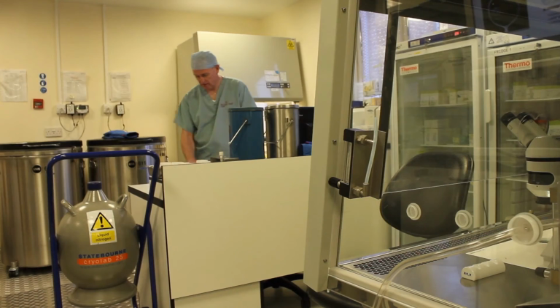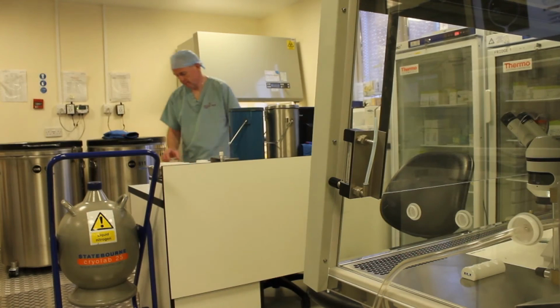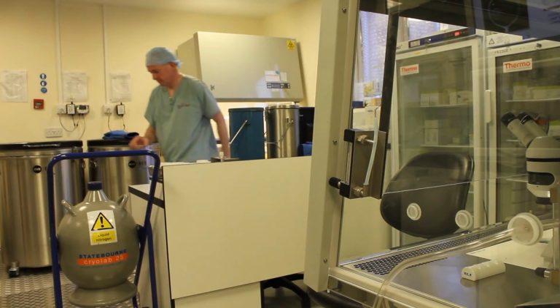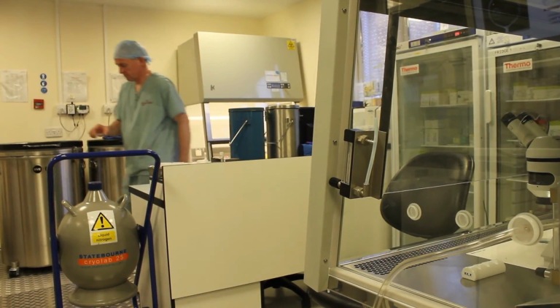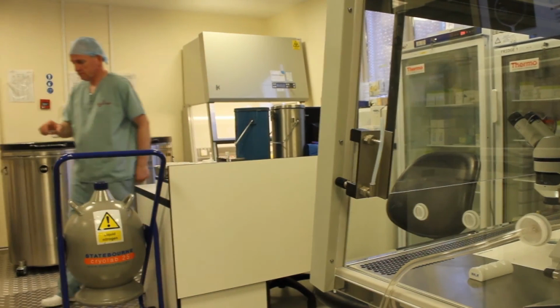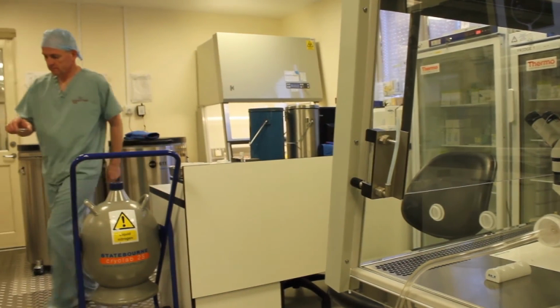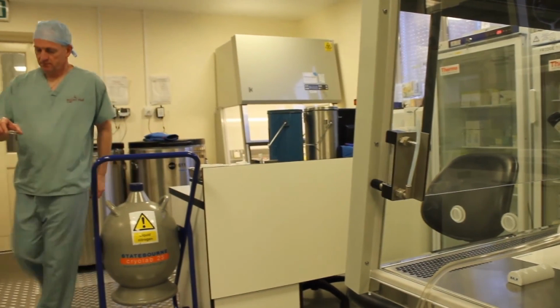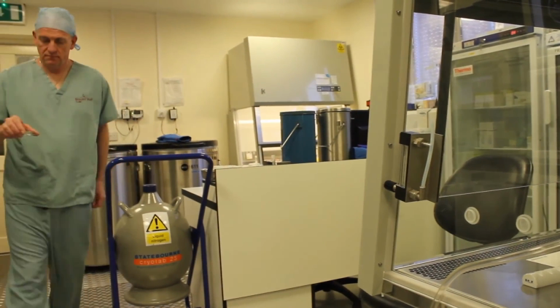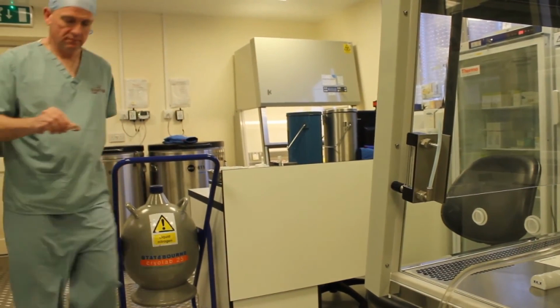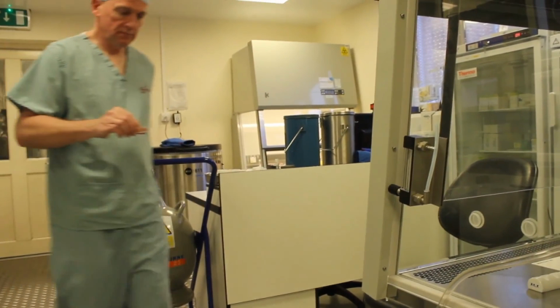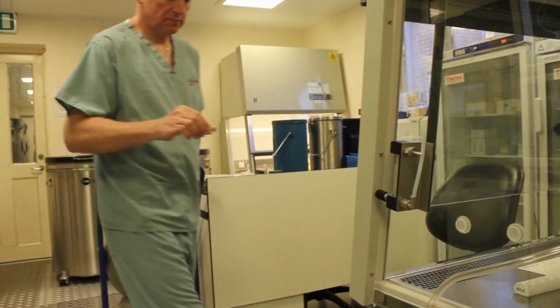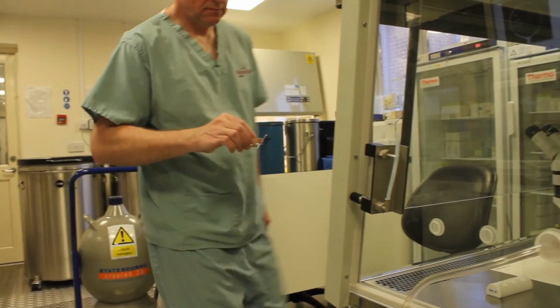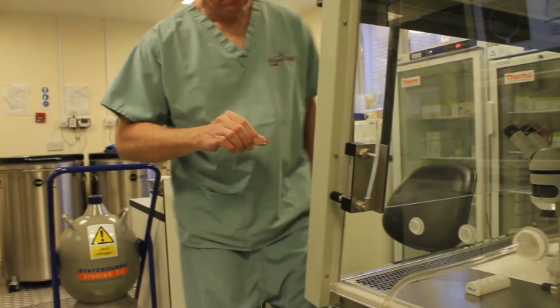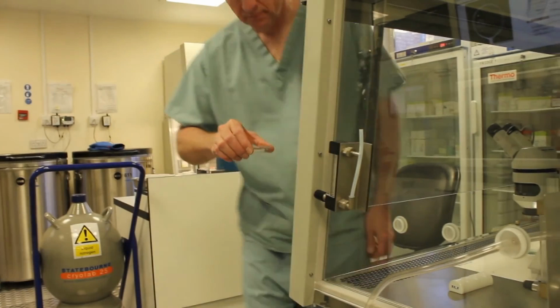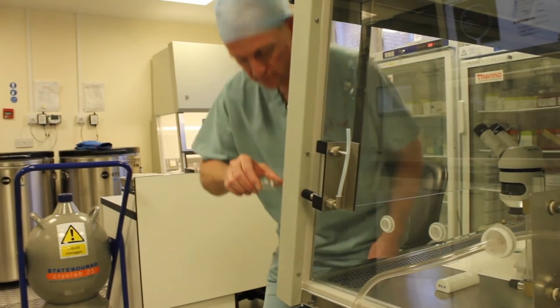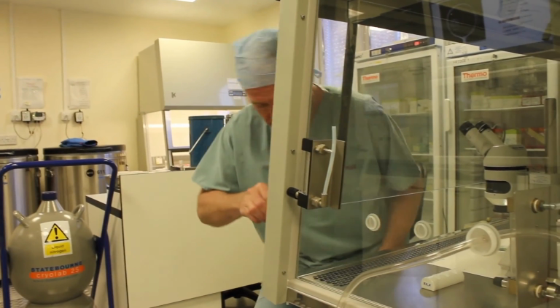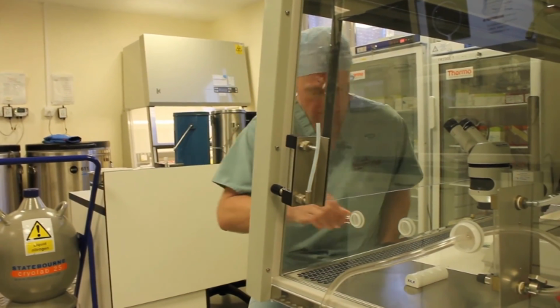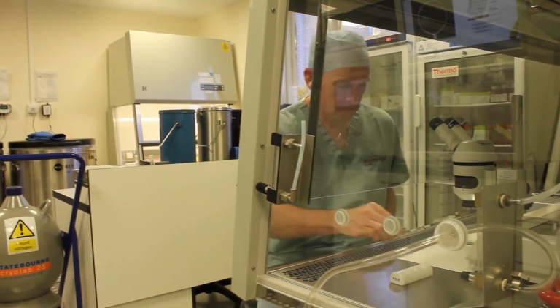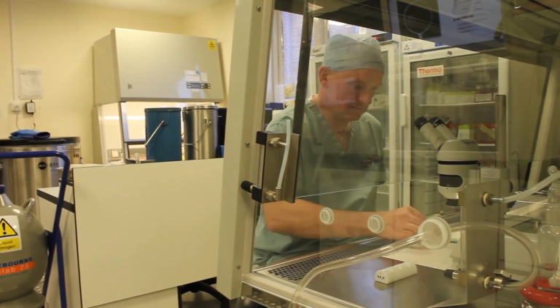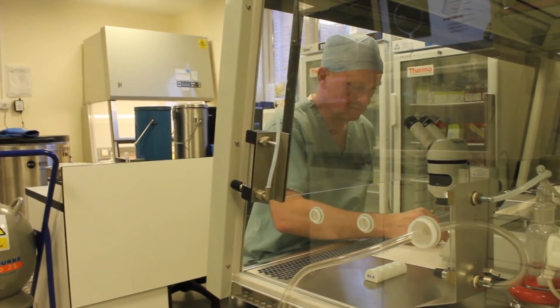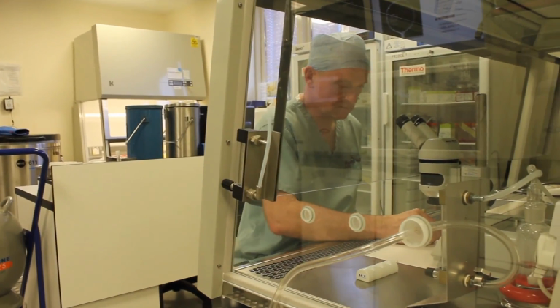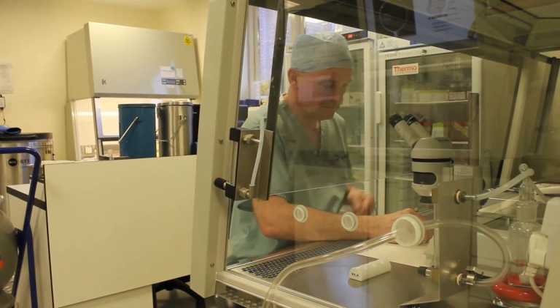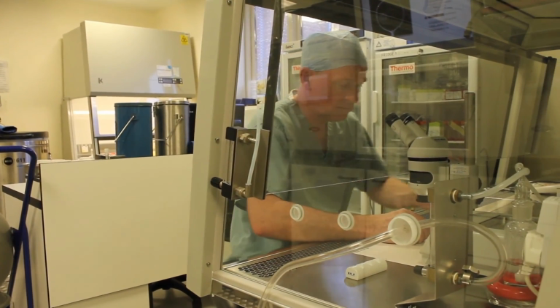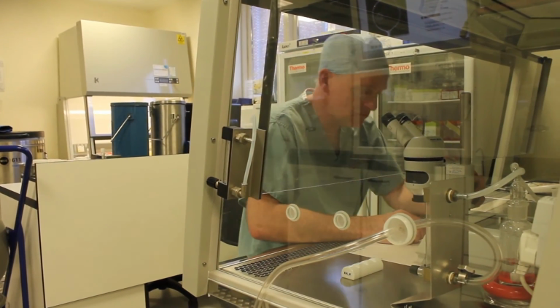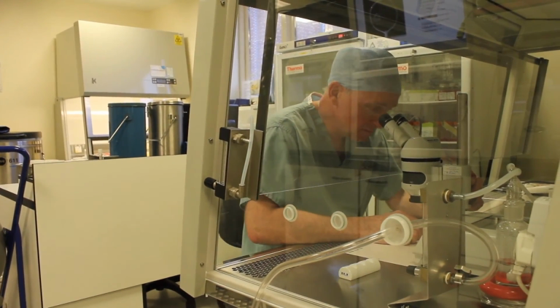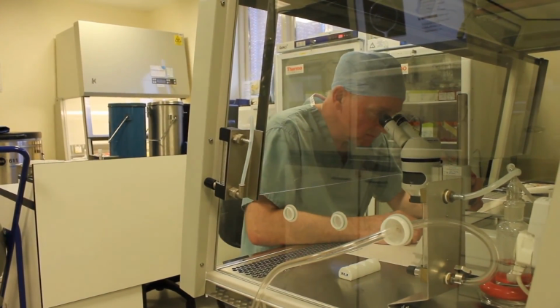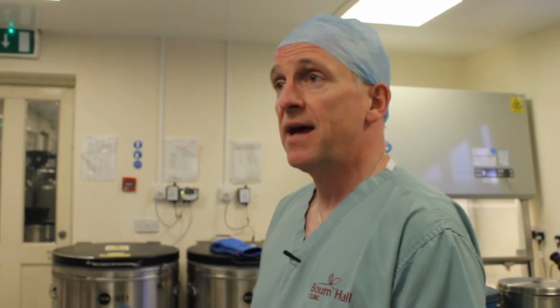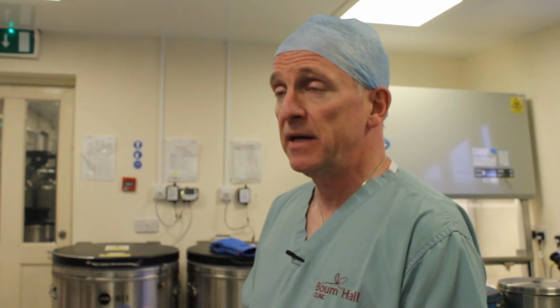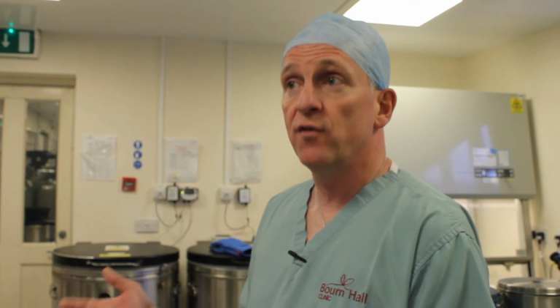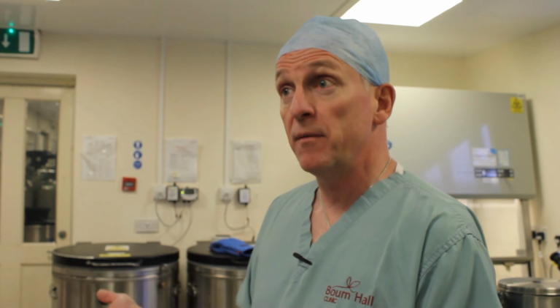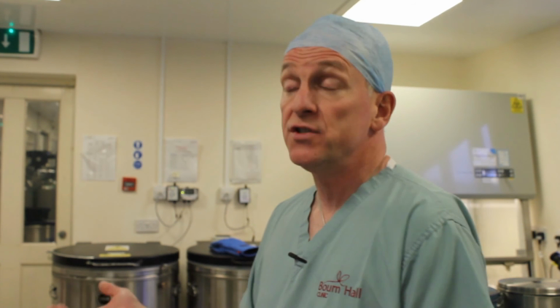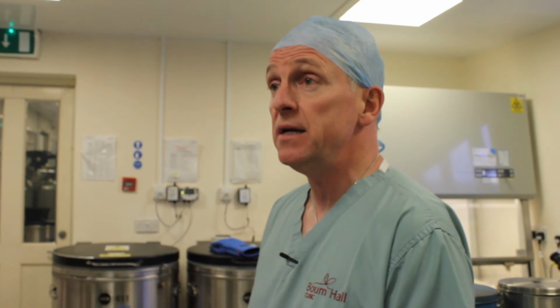There is a national shortage of donated sperm and donated gametes in general, so anything we can do to try and increase that supply has to be good for the patients who need it.